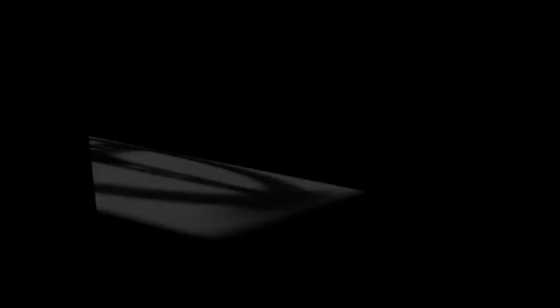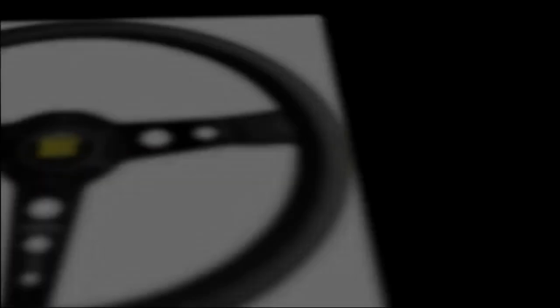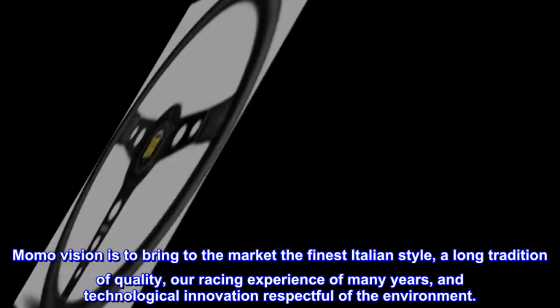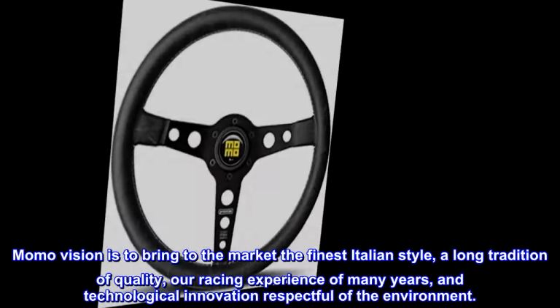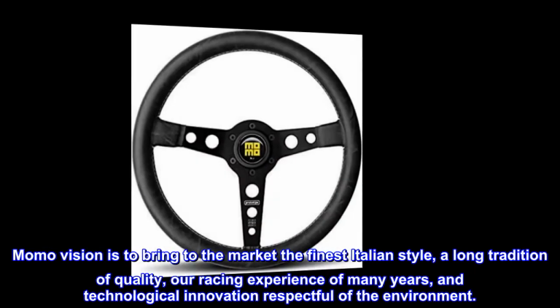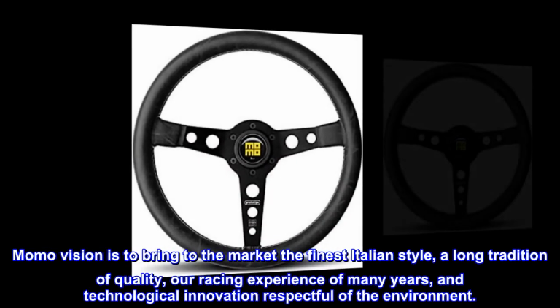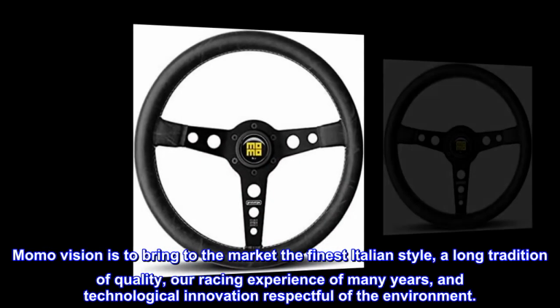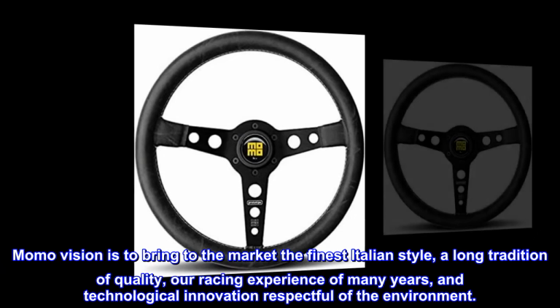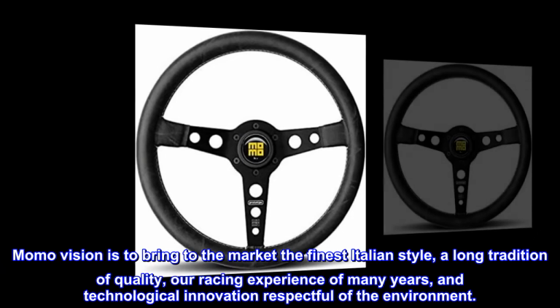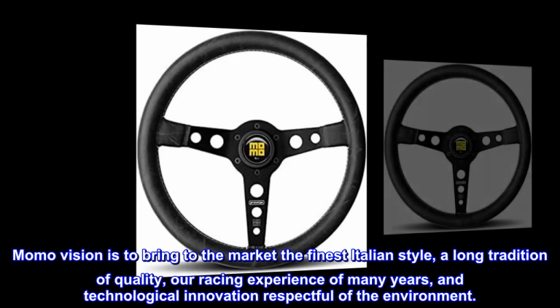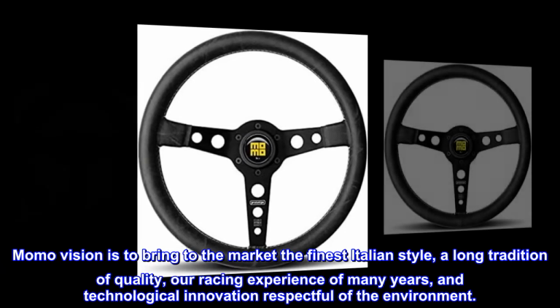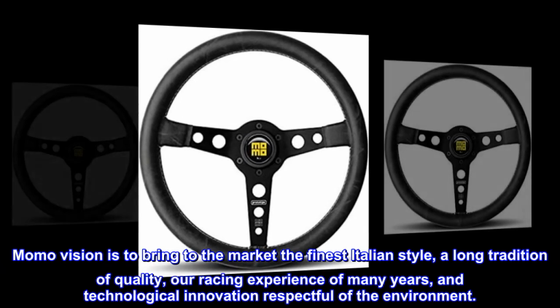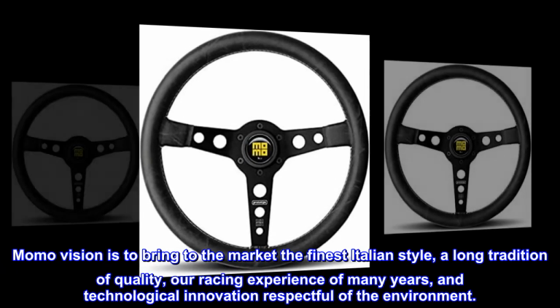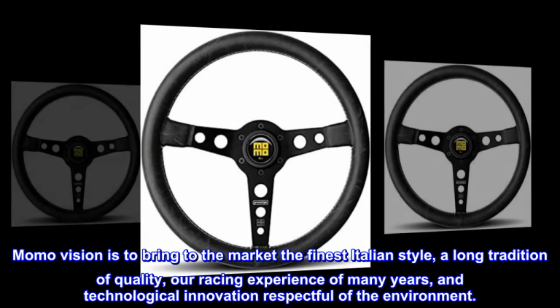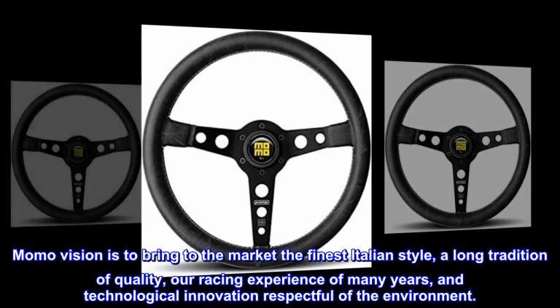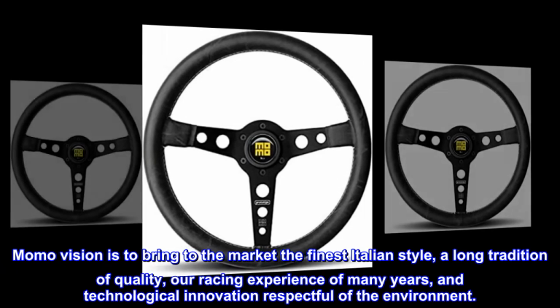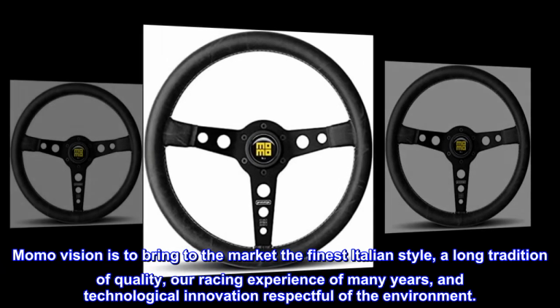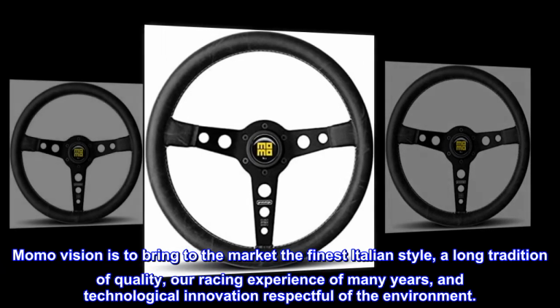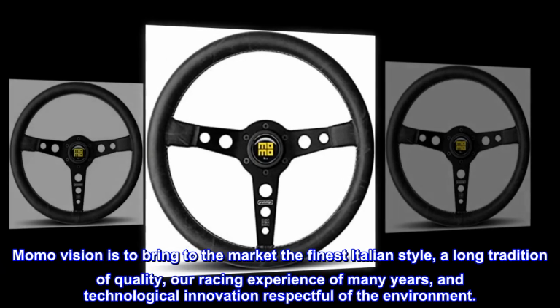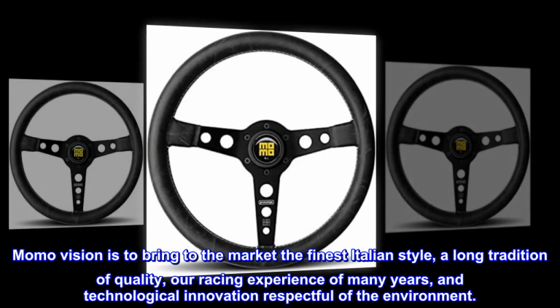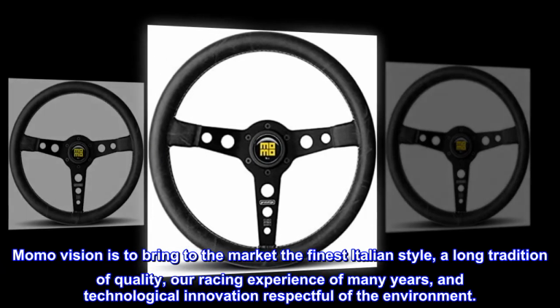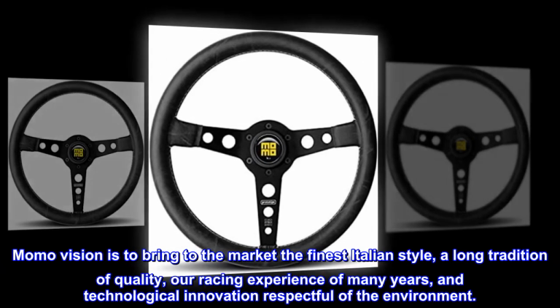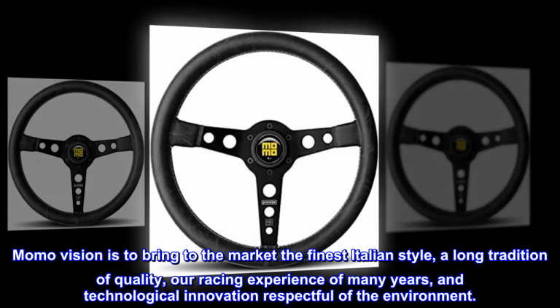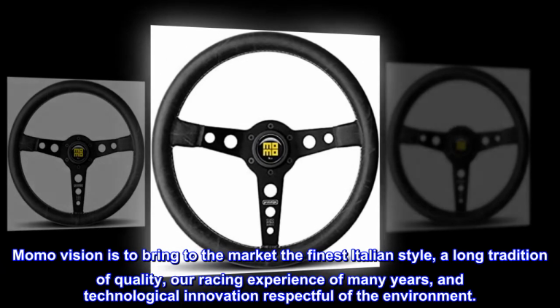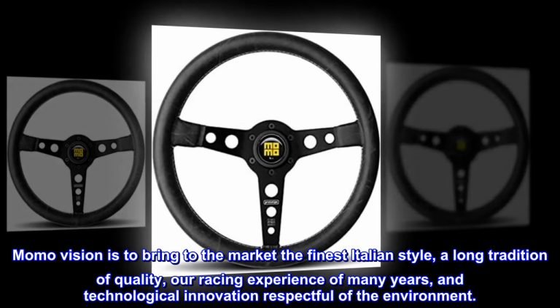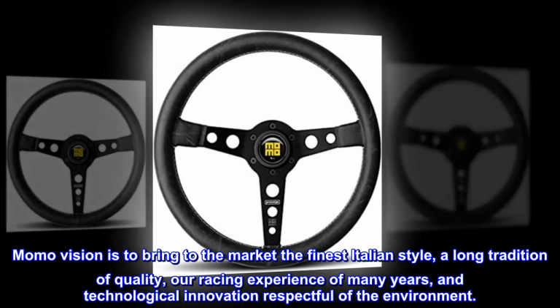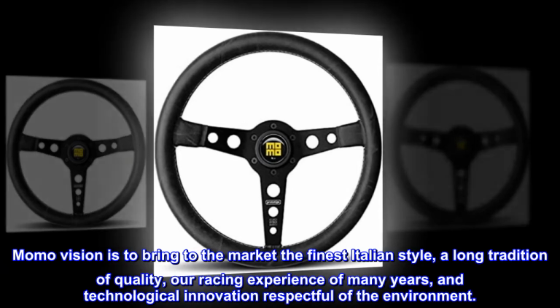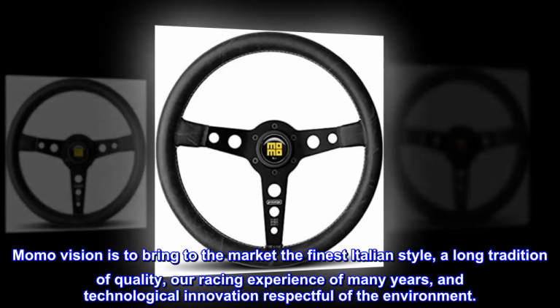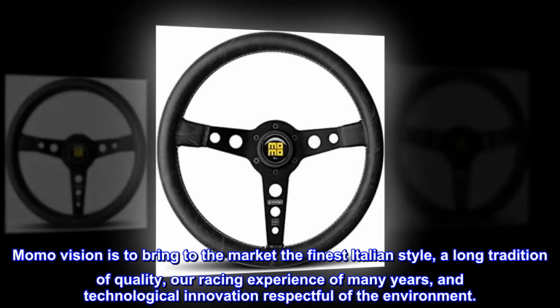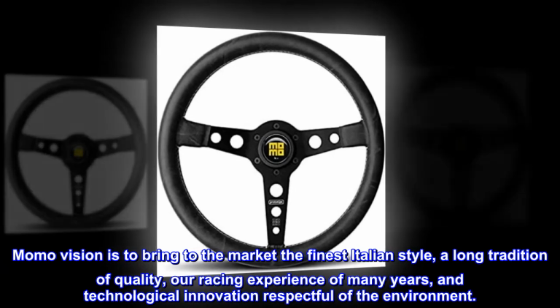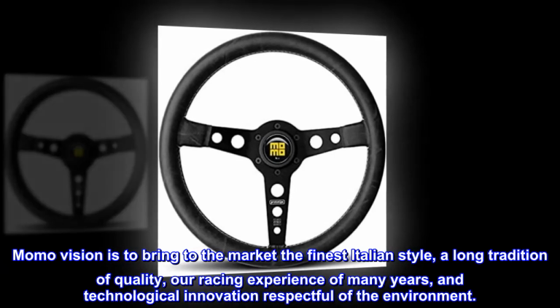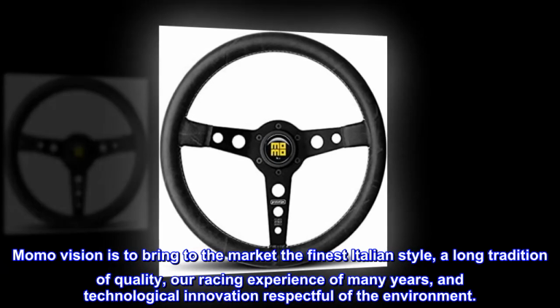Momo's vision is to bring to the market the finest Italian style, a long tradition of quality, our racing experience of many years, and technological innovation respectful of the environment.